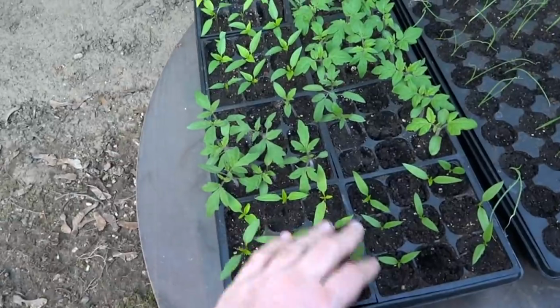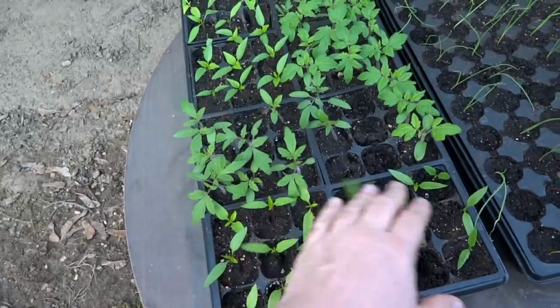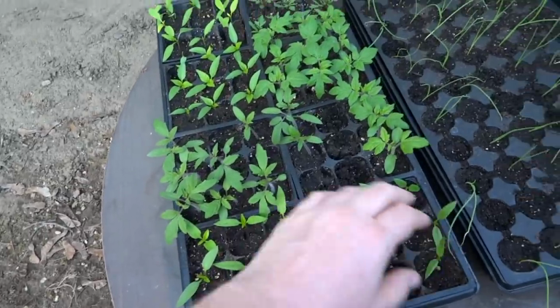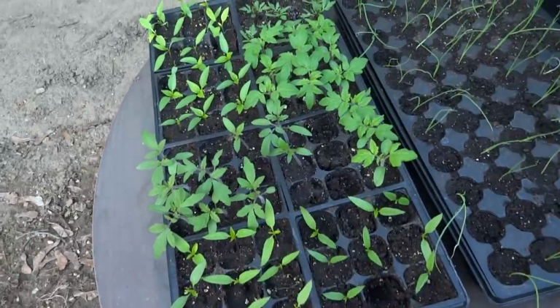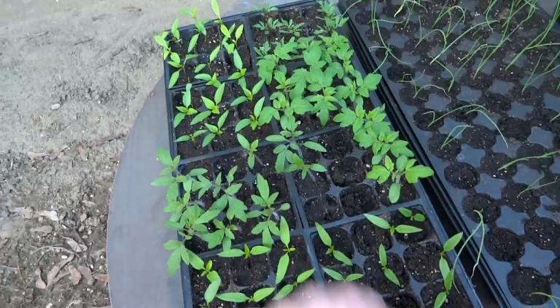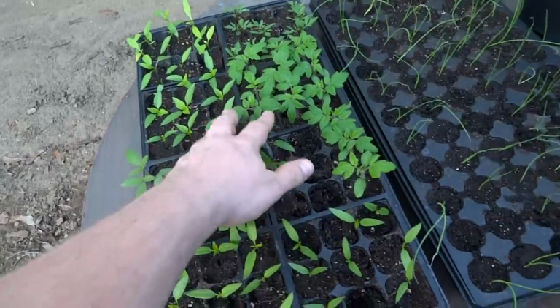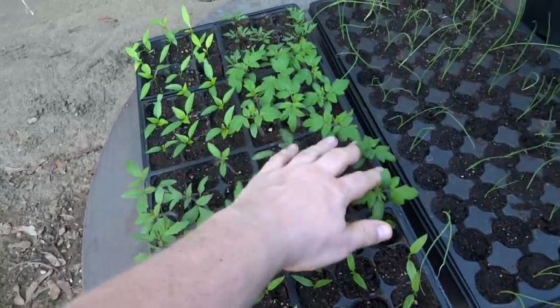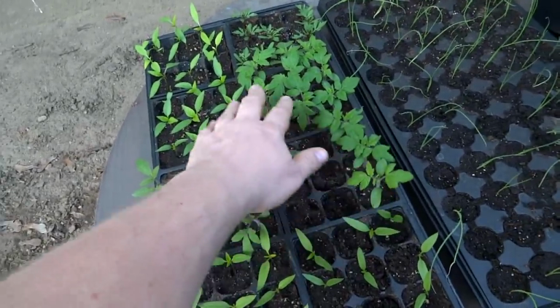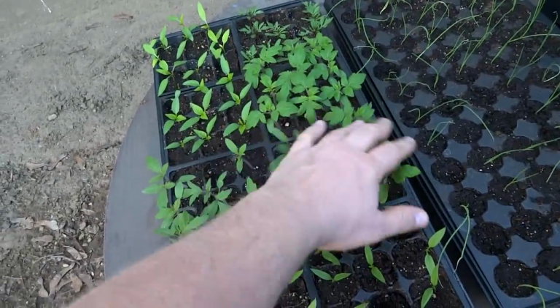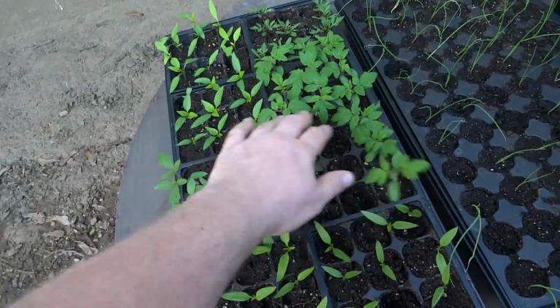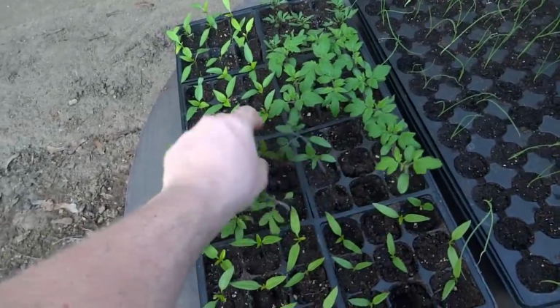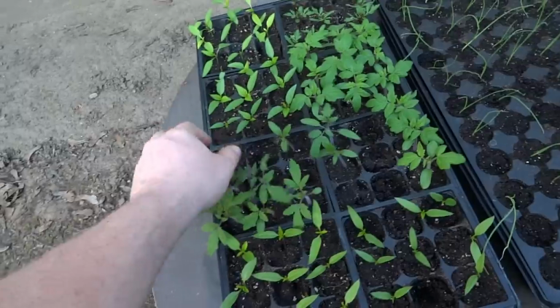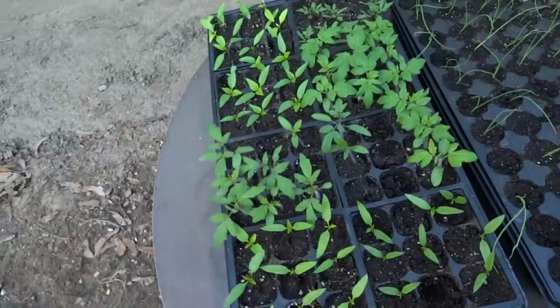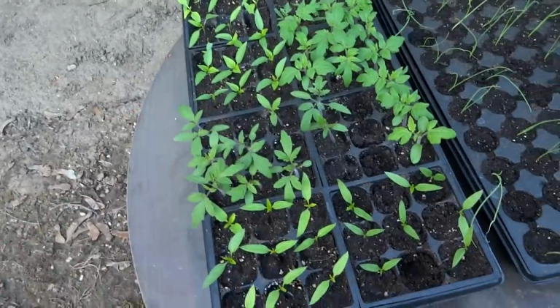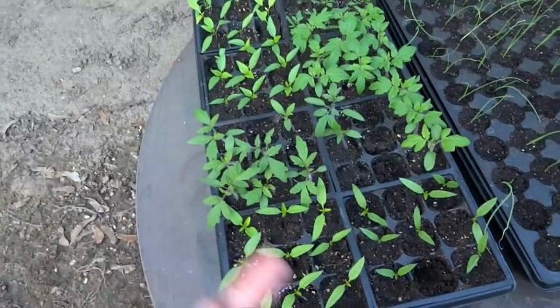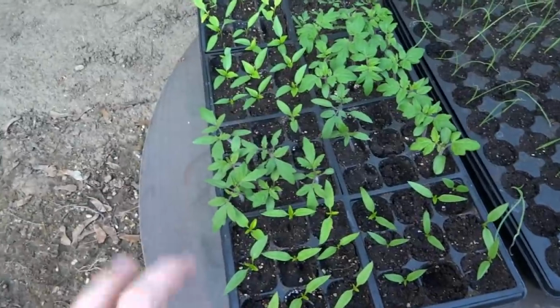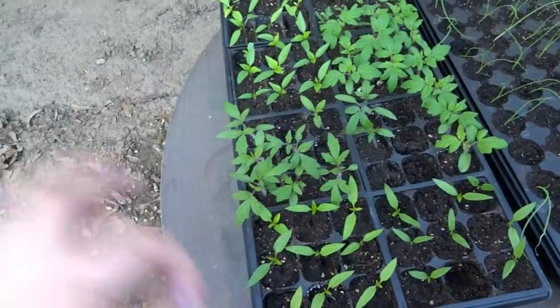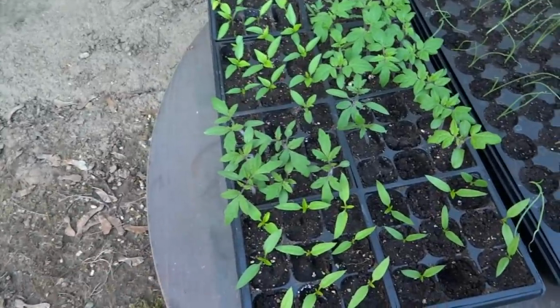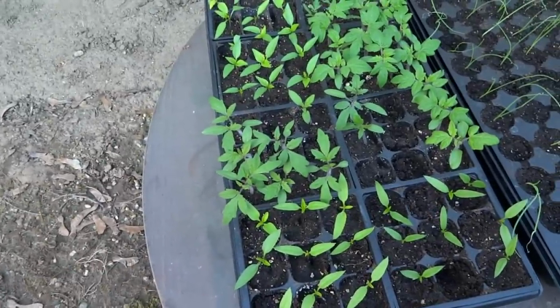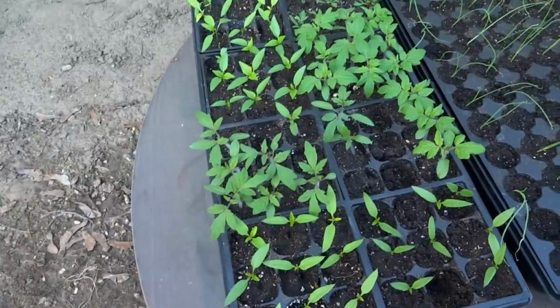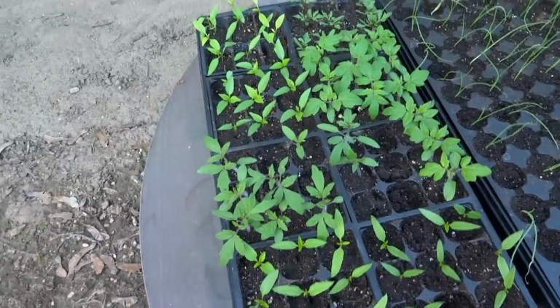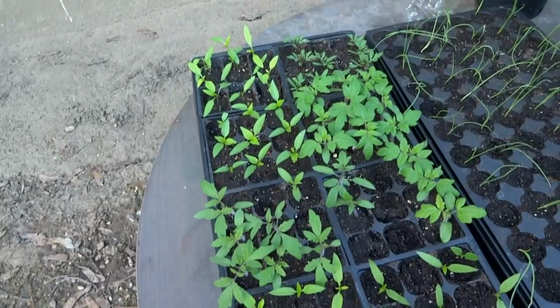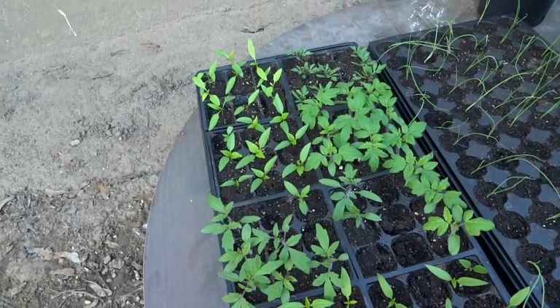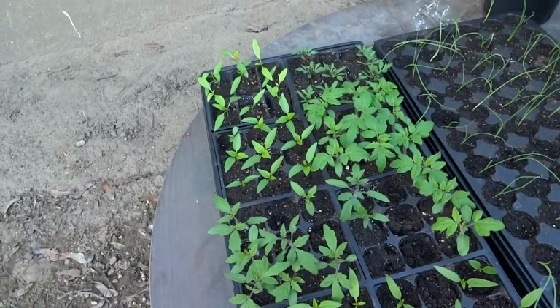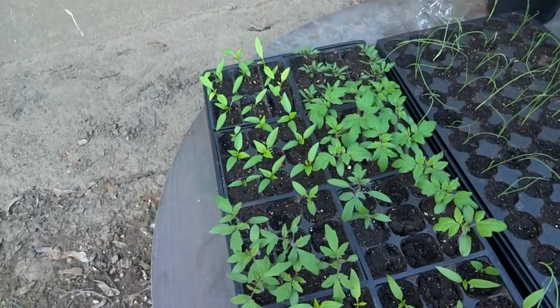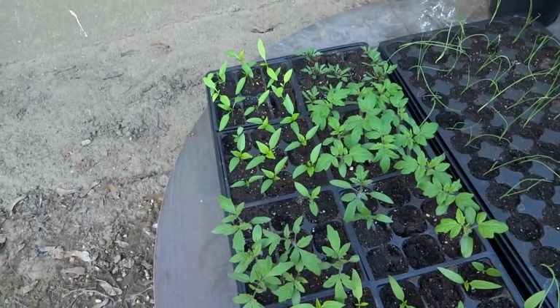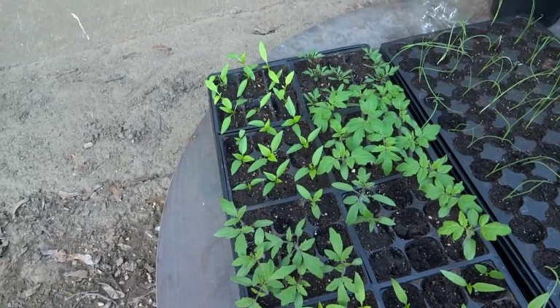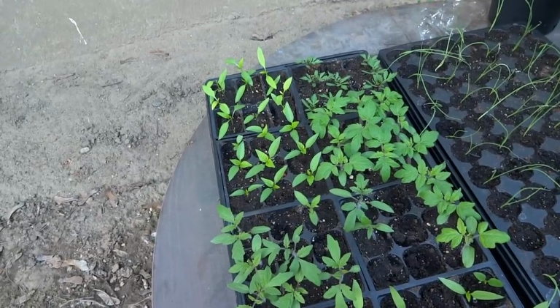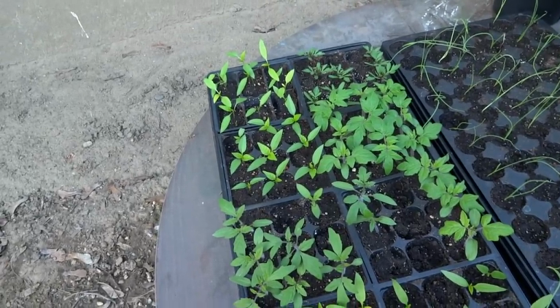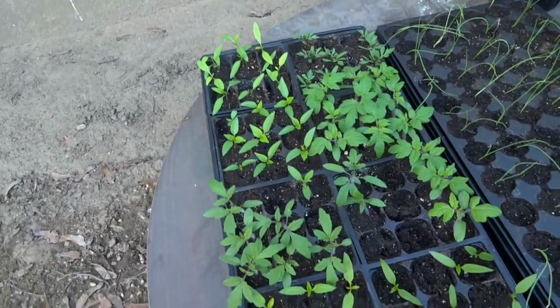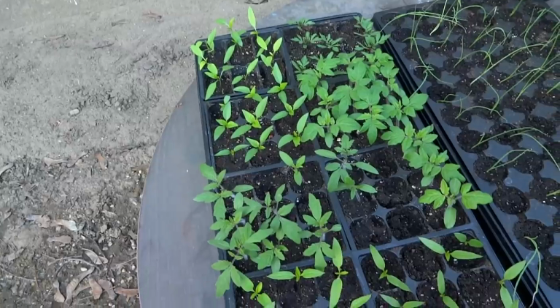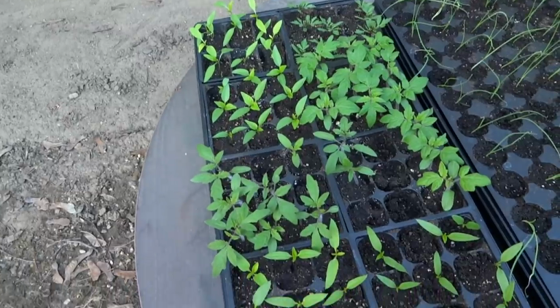These all have to be transplanted, especially the tomatoes. Definitely time. I'm going to just pop the plugs out and dip them into solo cups — the great red cups everyone likes. But they're doing fantastic.